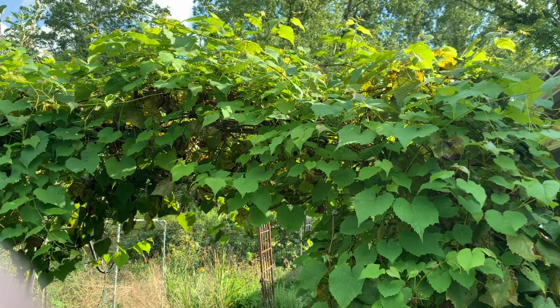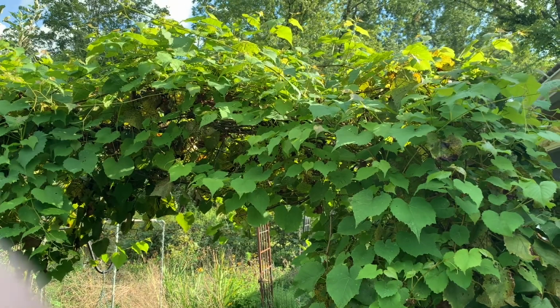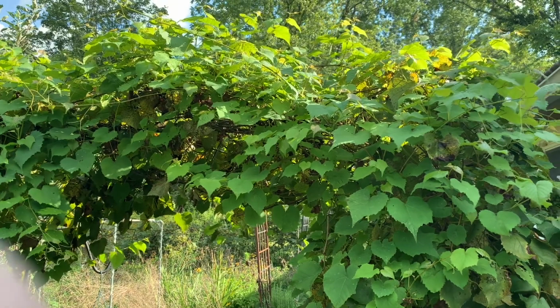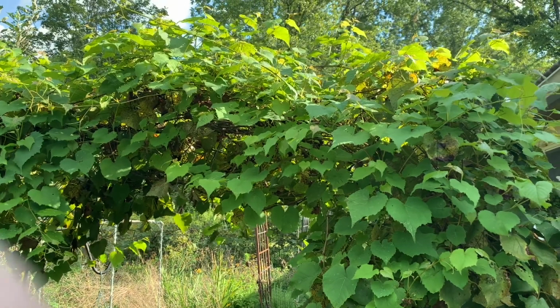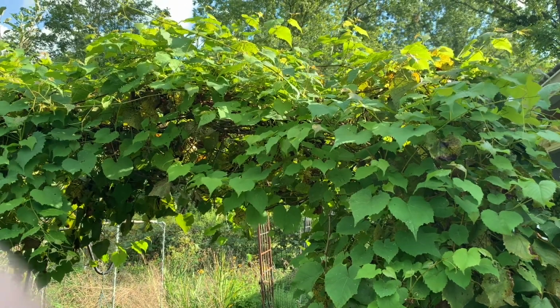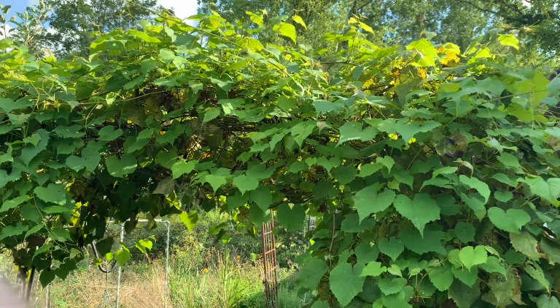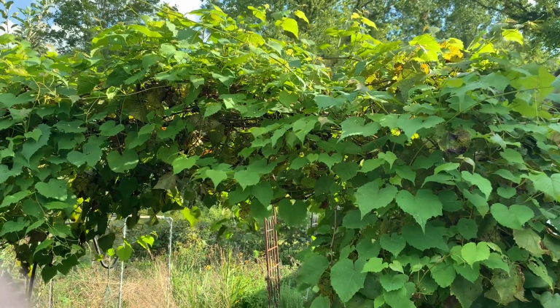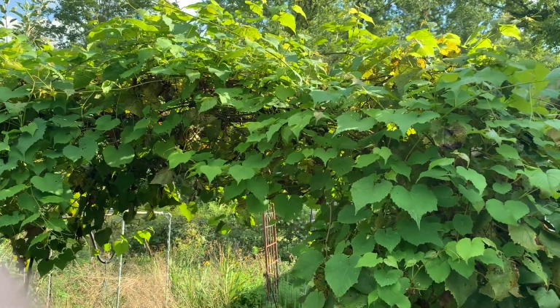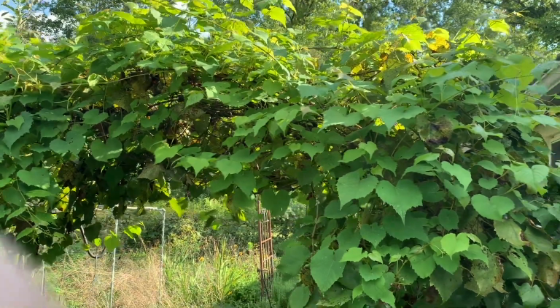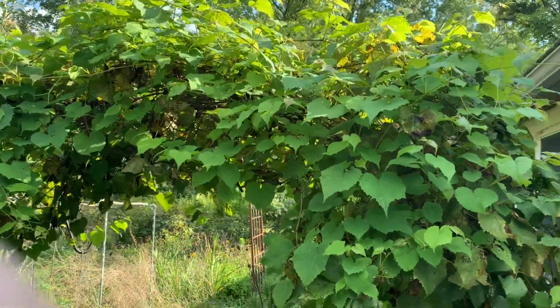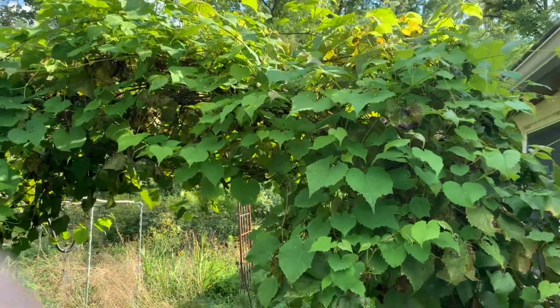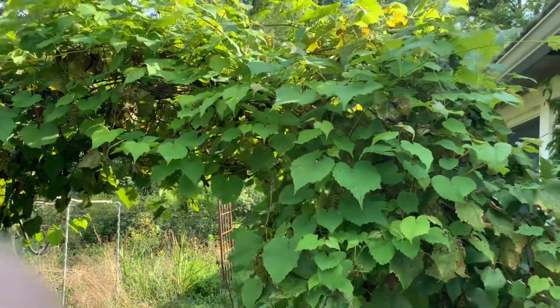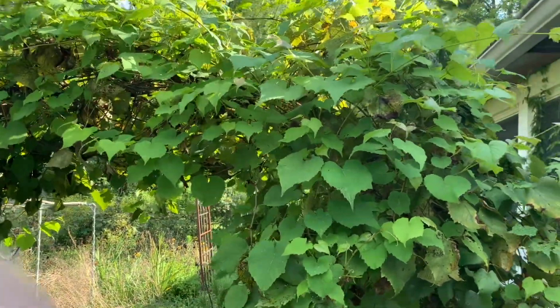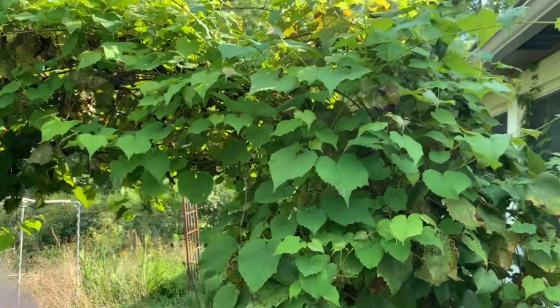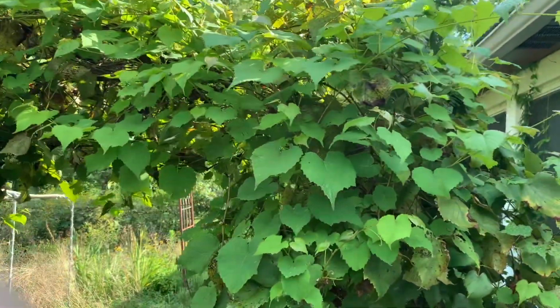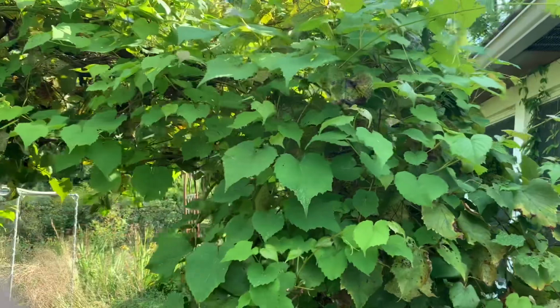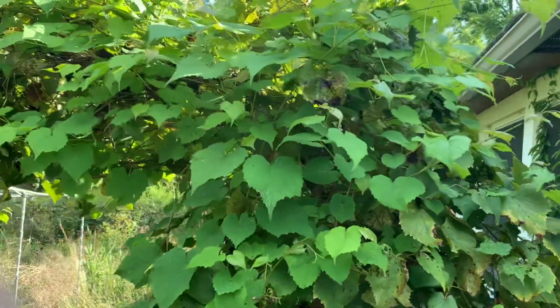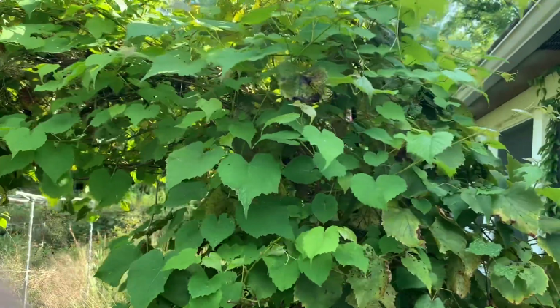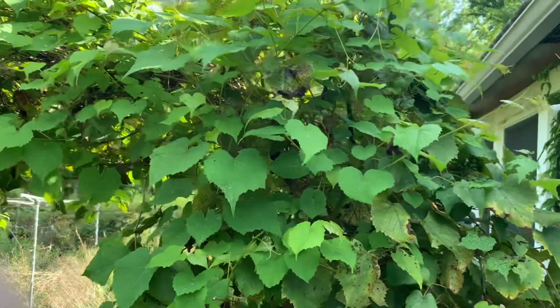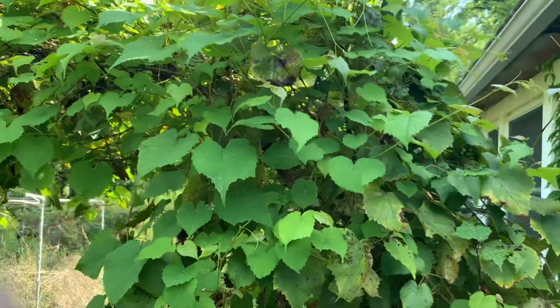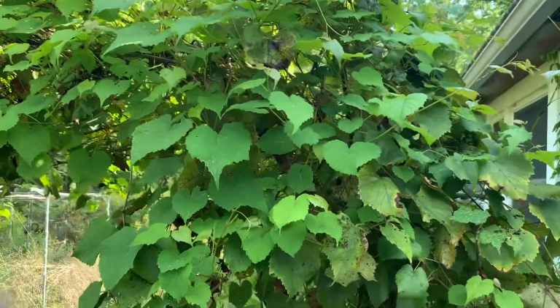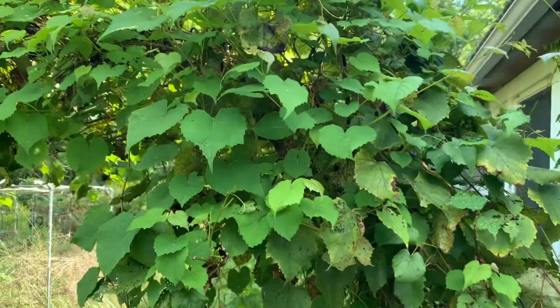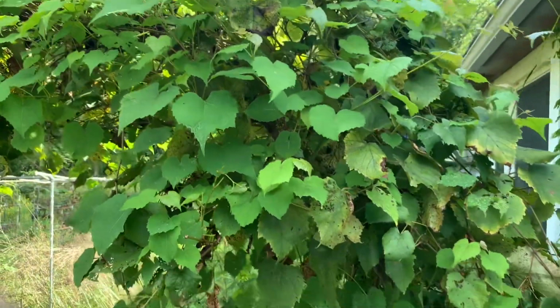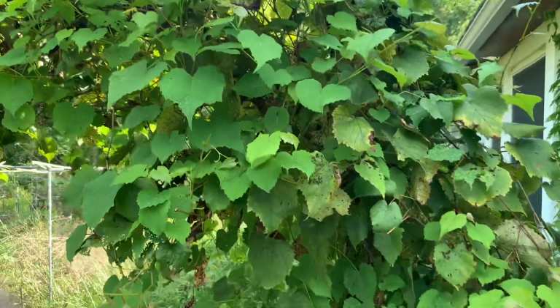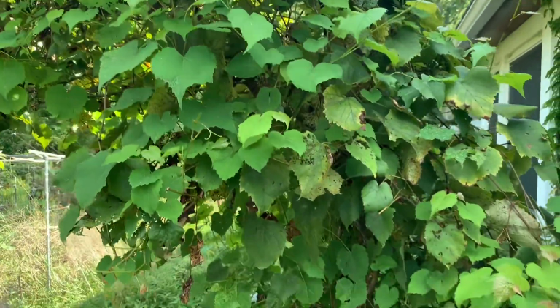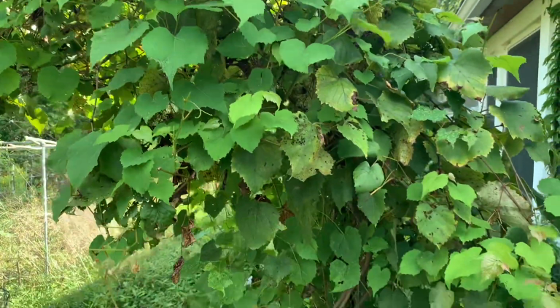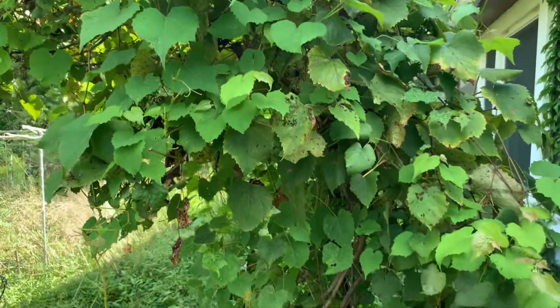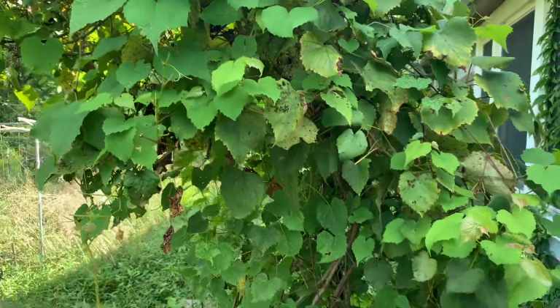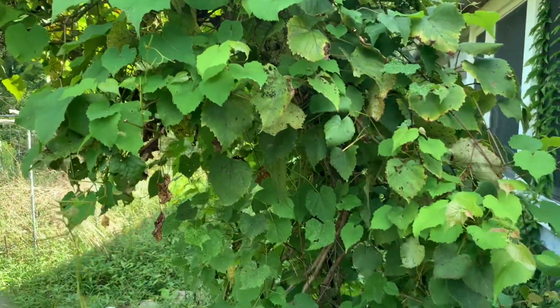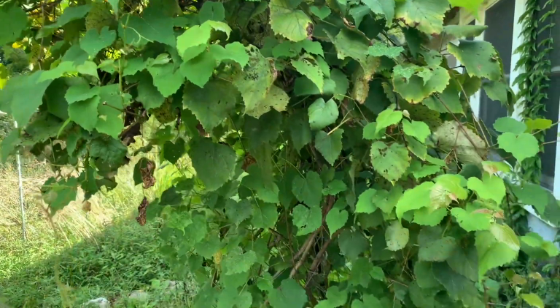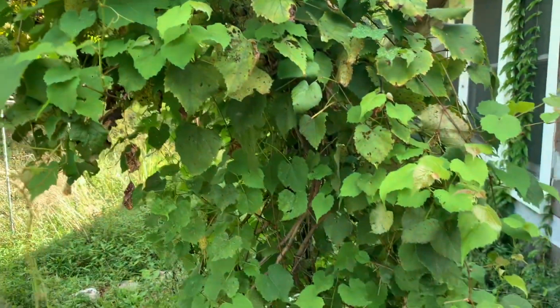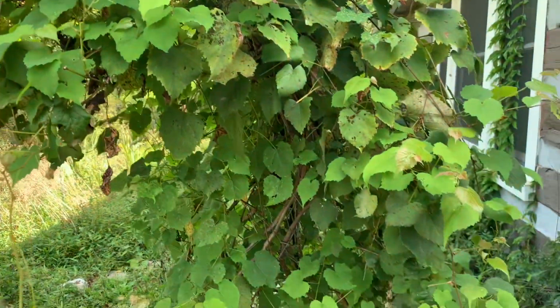Hello friends. Update from the garden. First of all, here's the grapevine arch — the wild grape arch.